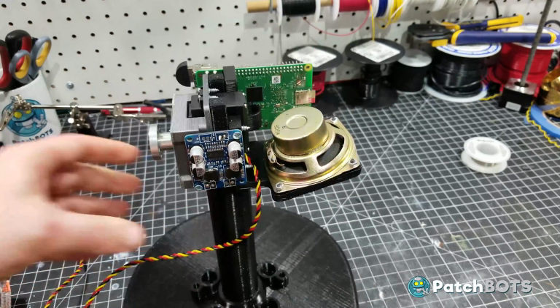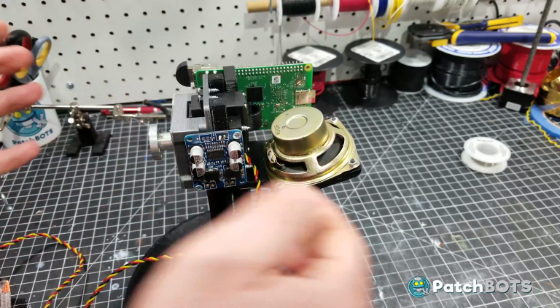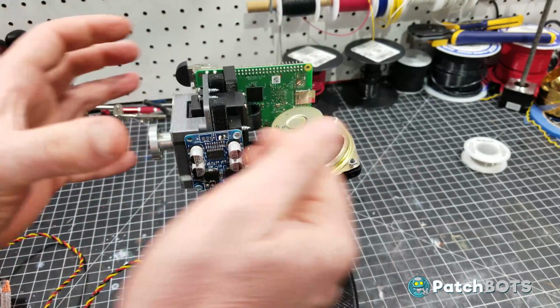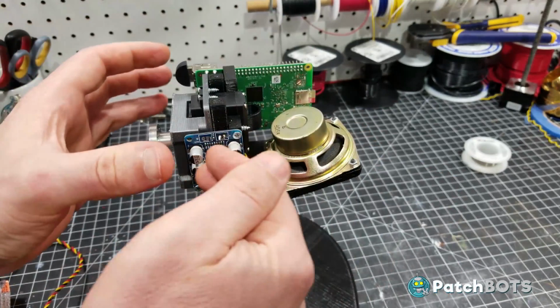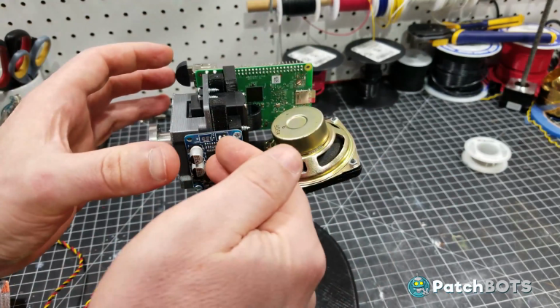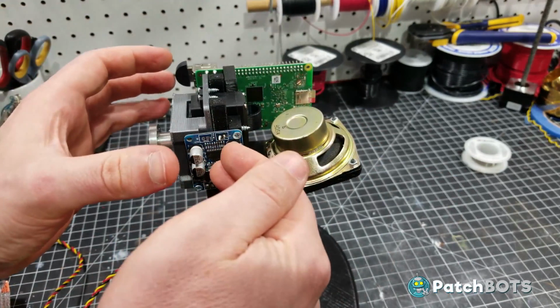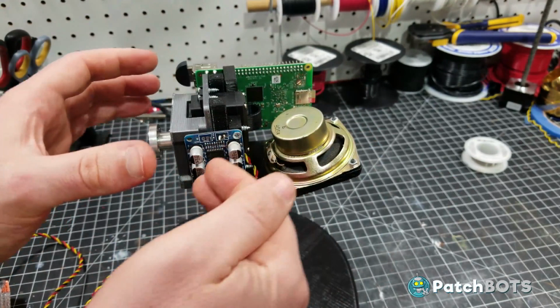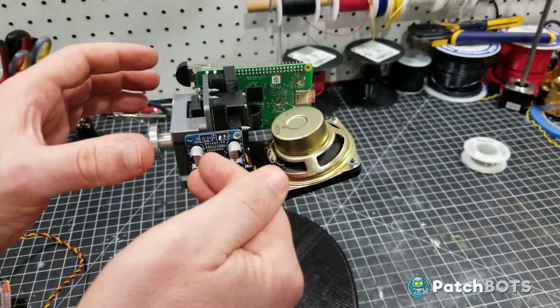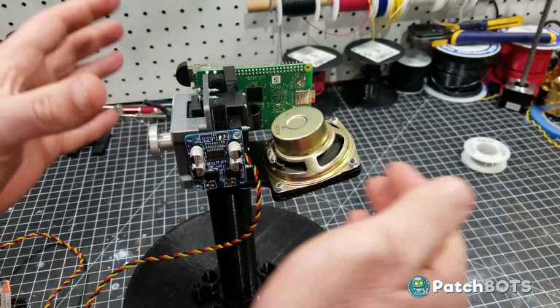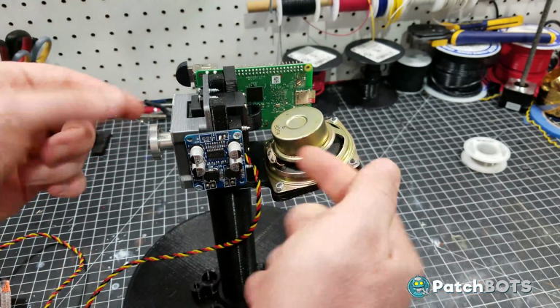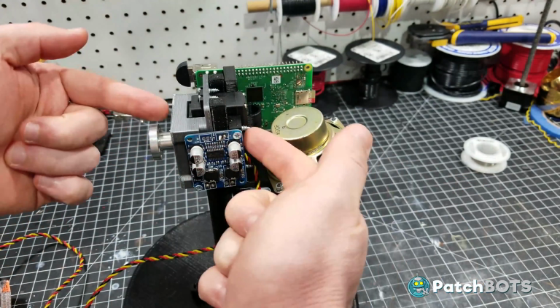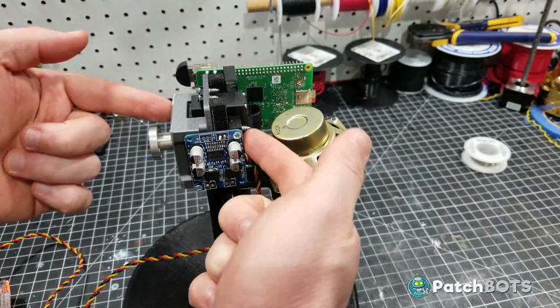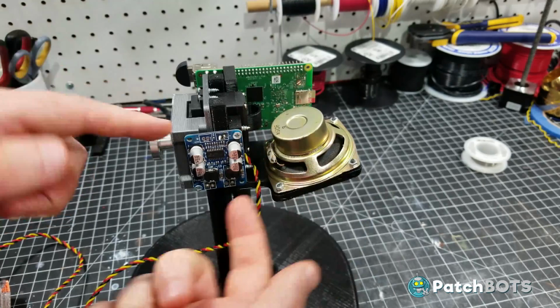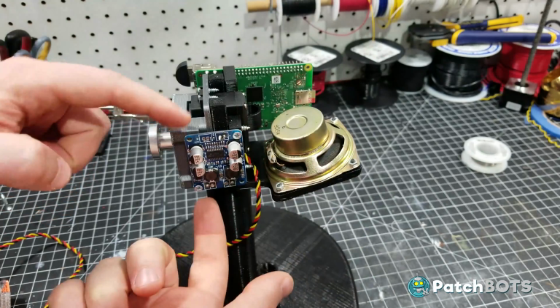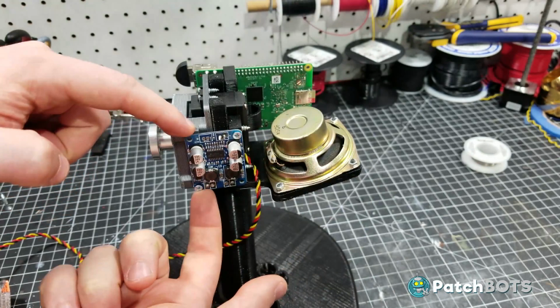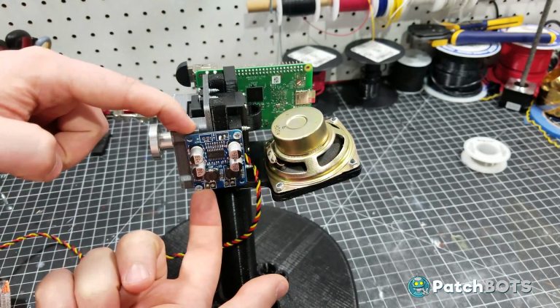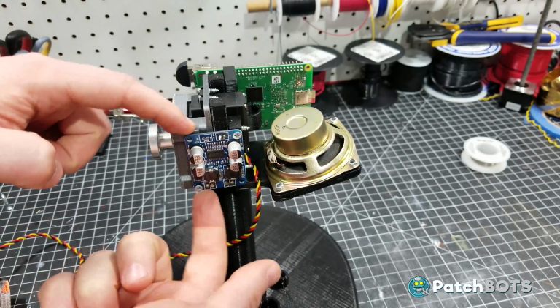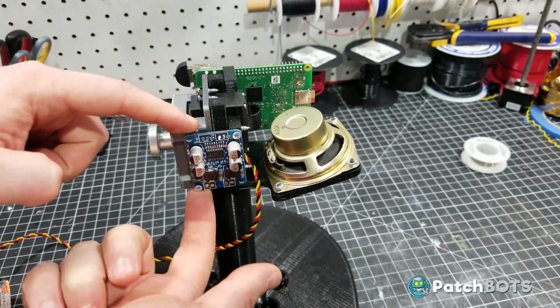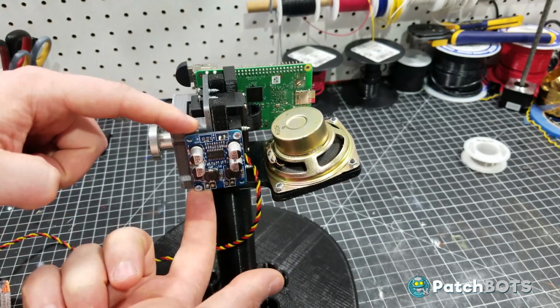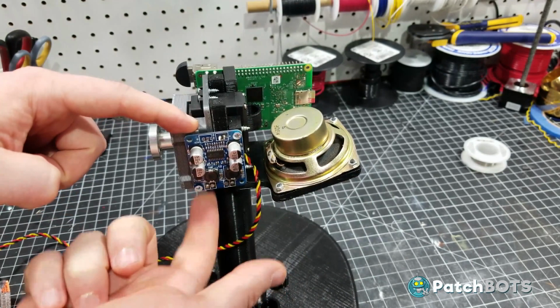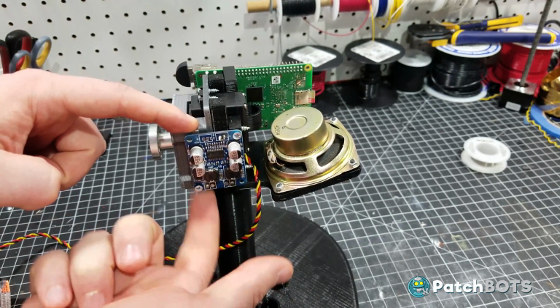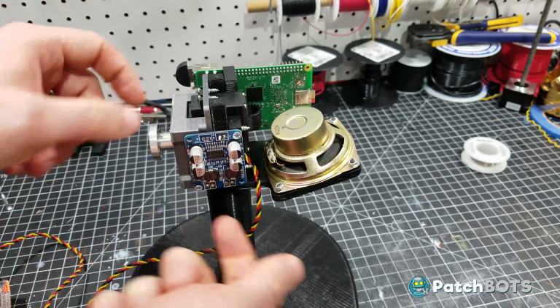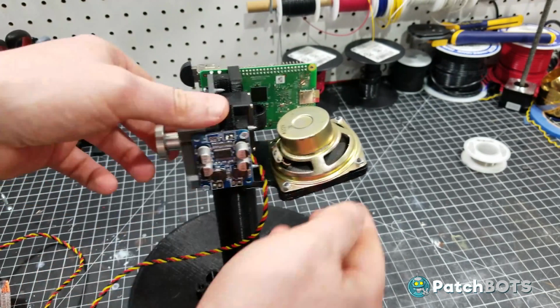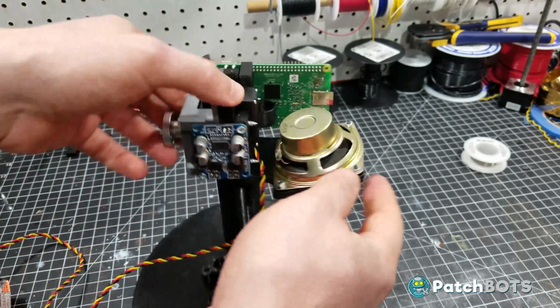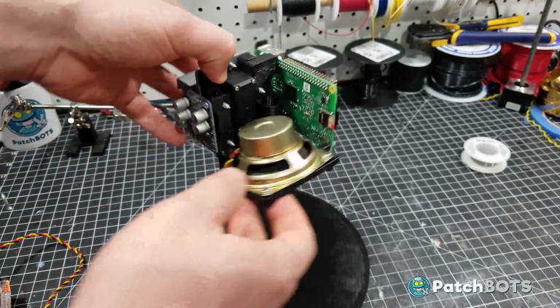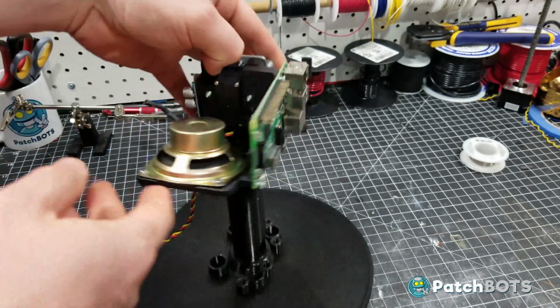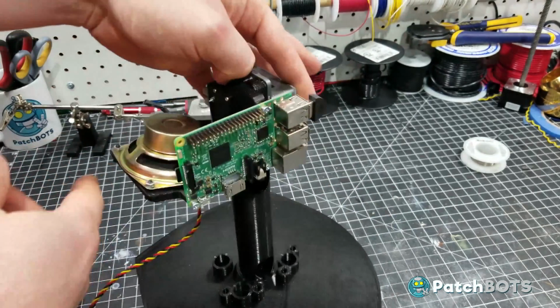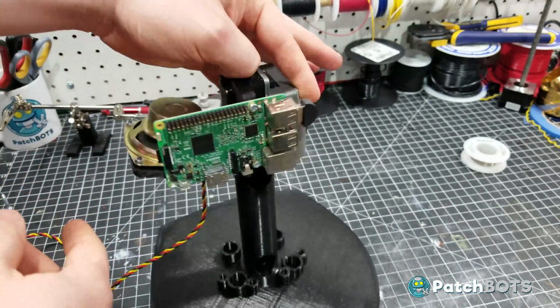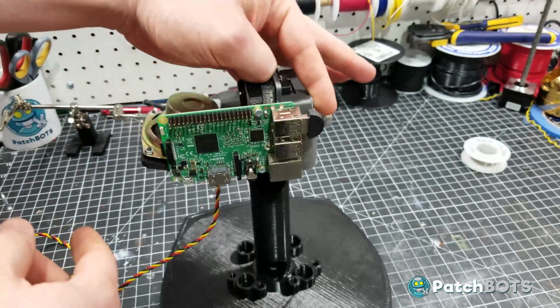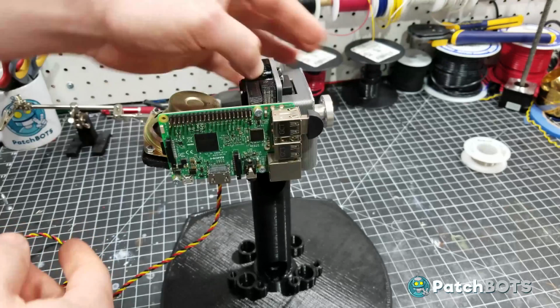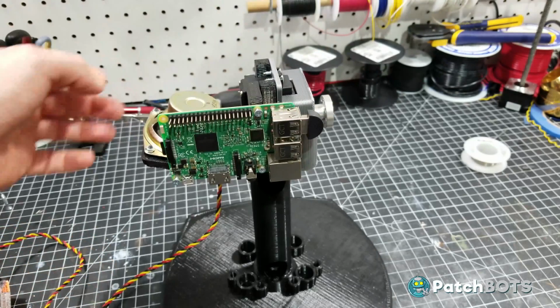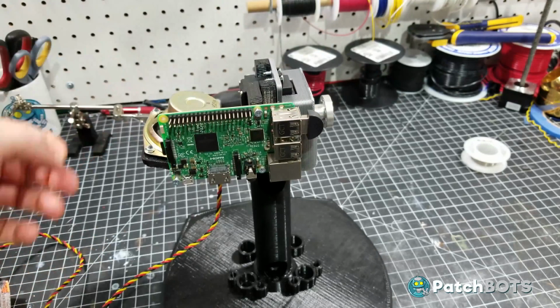All this squeezes together against the neck, and inside all of these mounts I've also incorporated mounts for the amplifier up front and for the Raspberry Pi in the back.